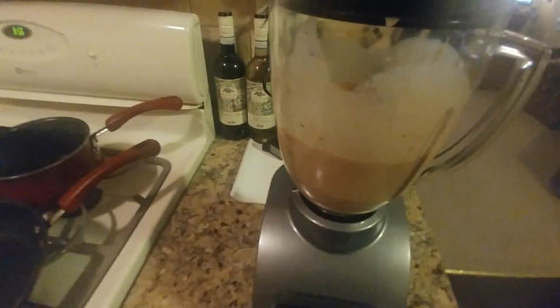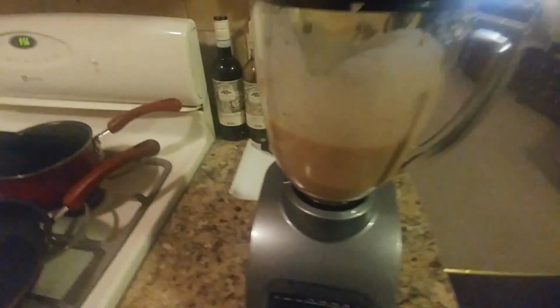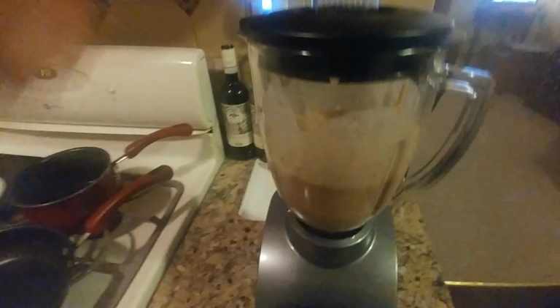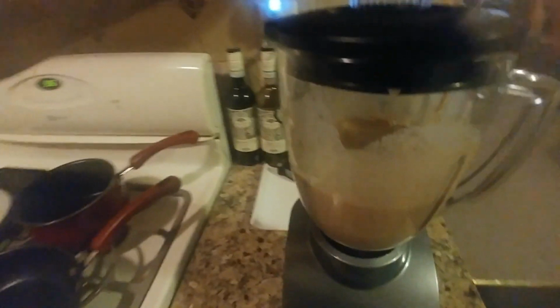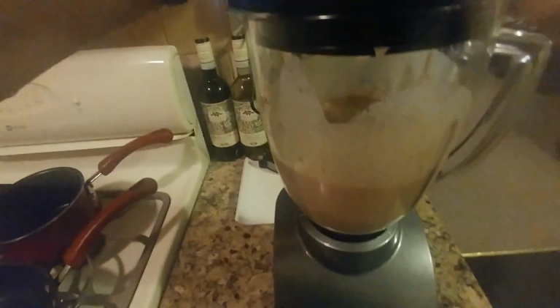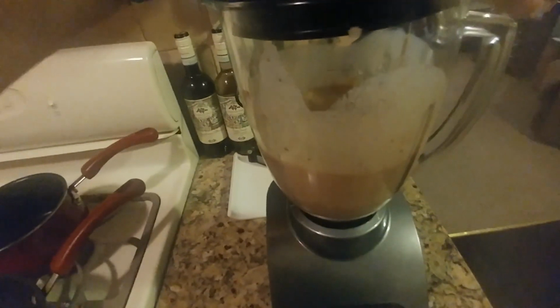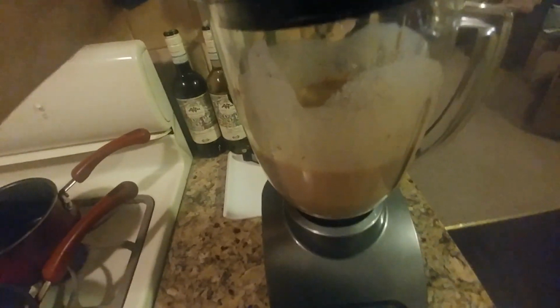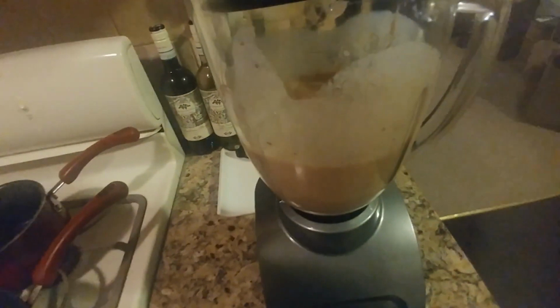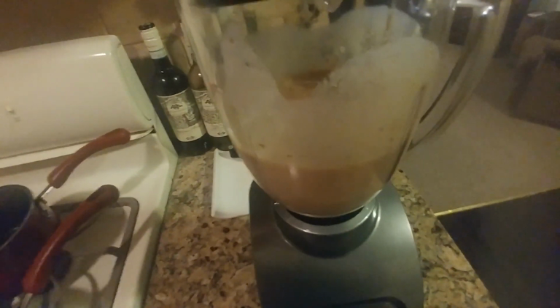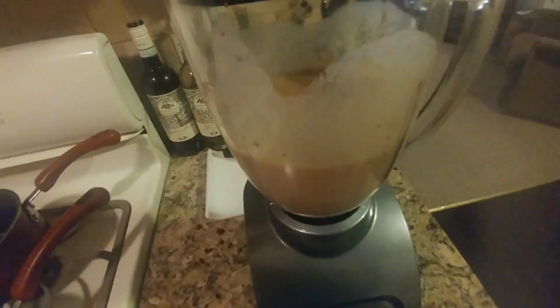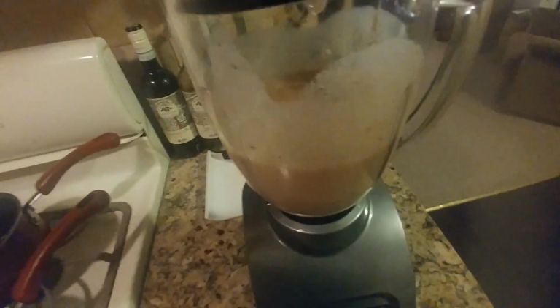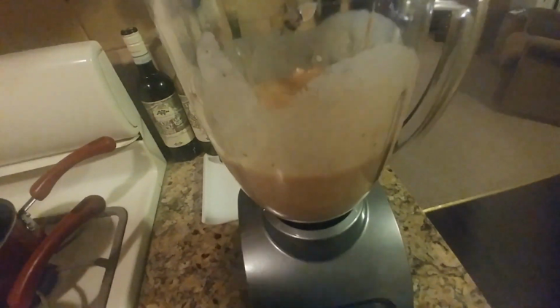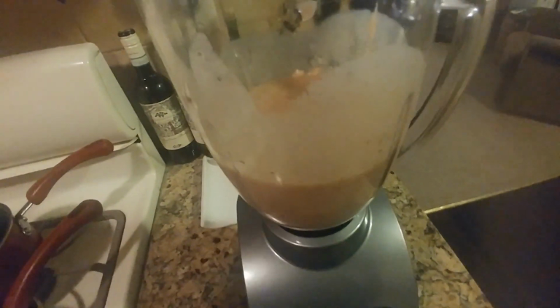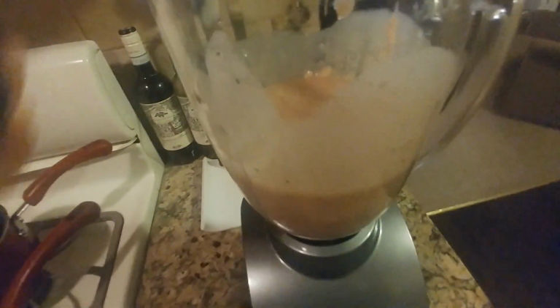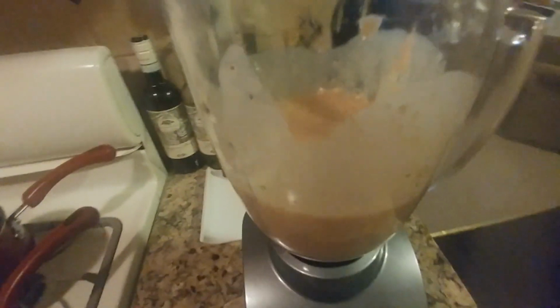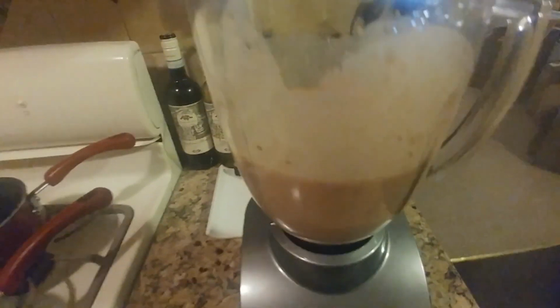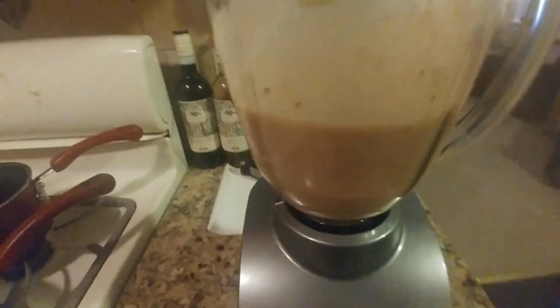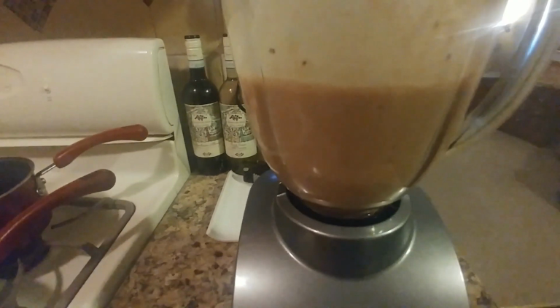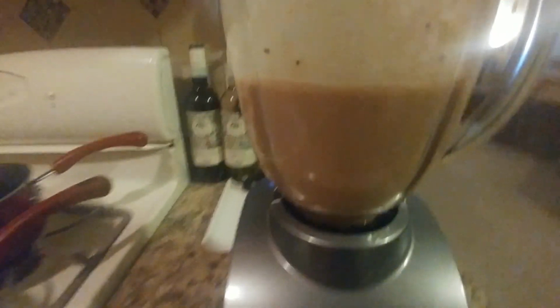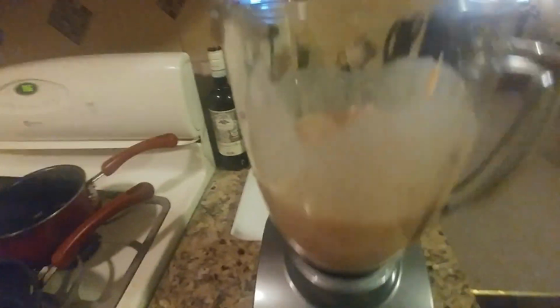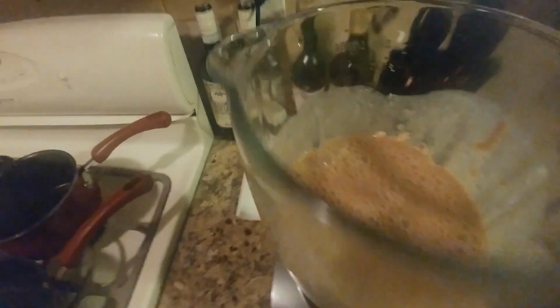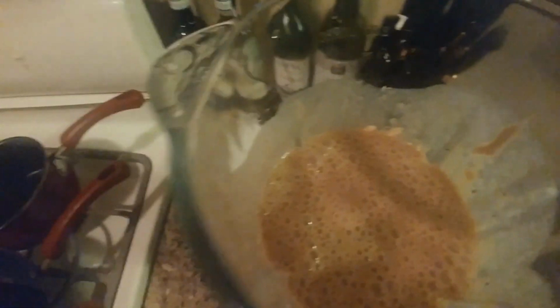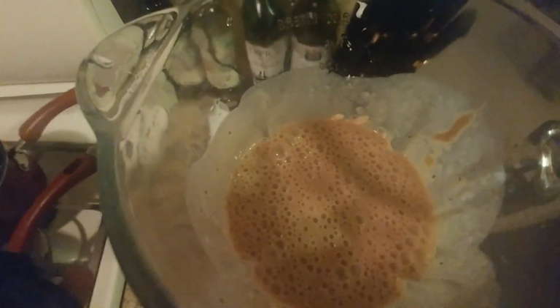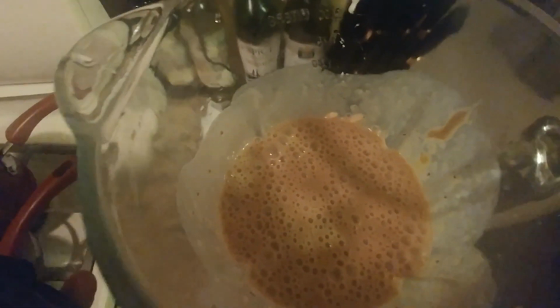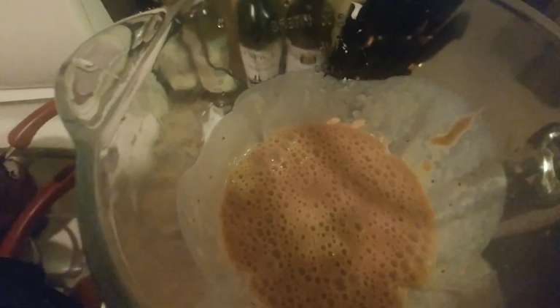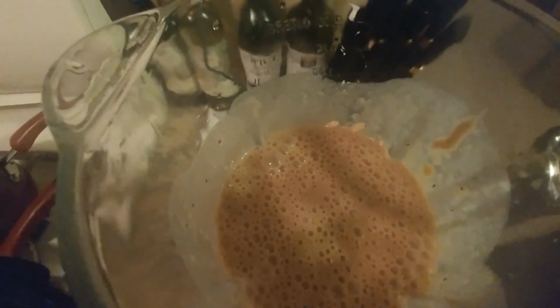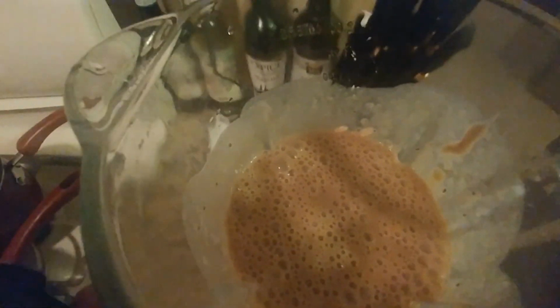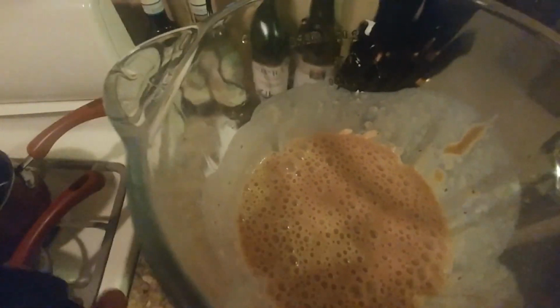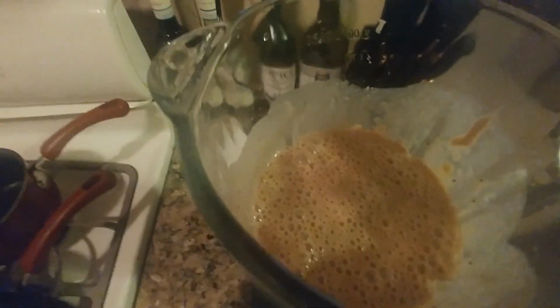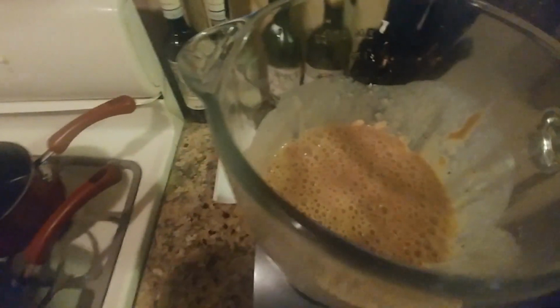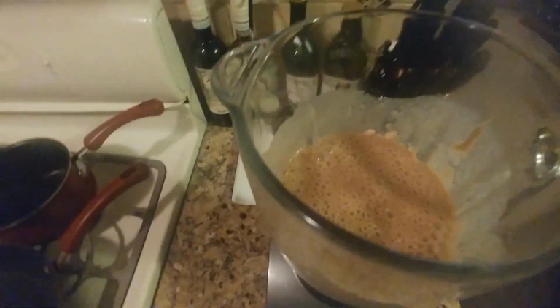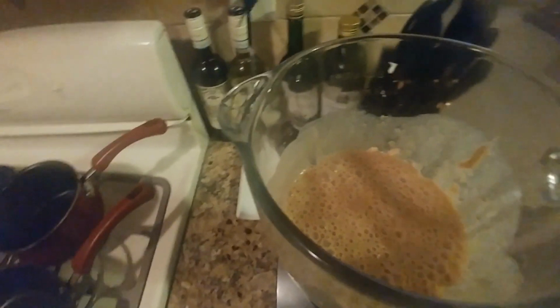Alright, so we are done. You can see the nice chocolate color — it's really rich. And it tastes really good. Can't wait to drink this.